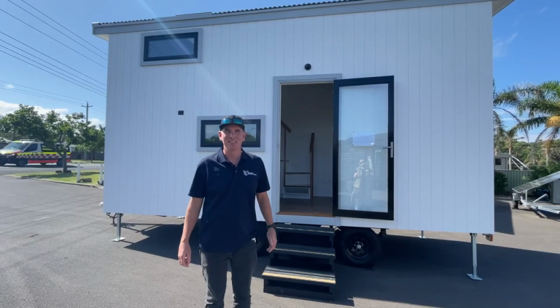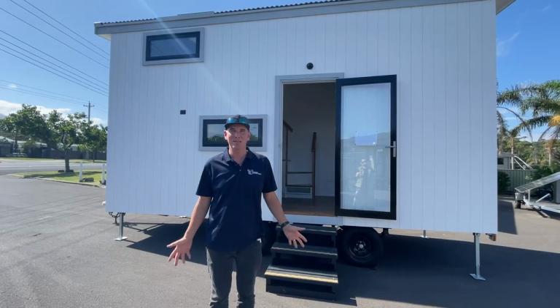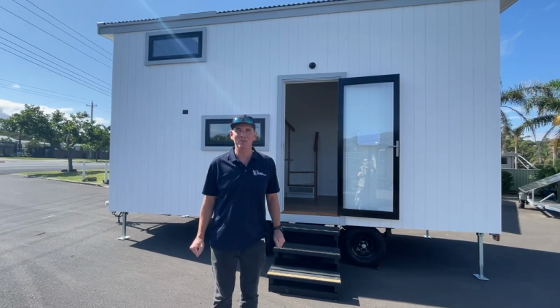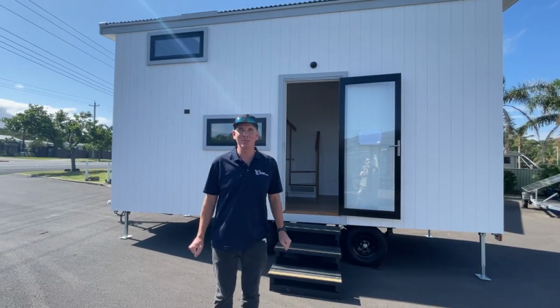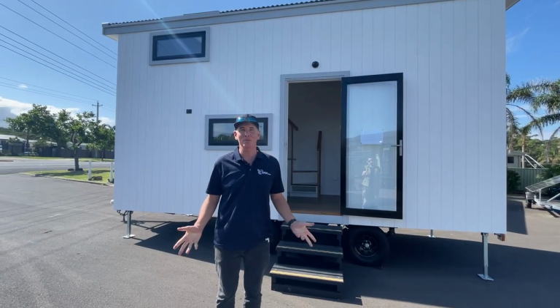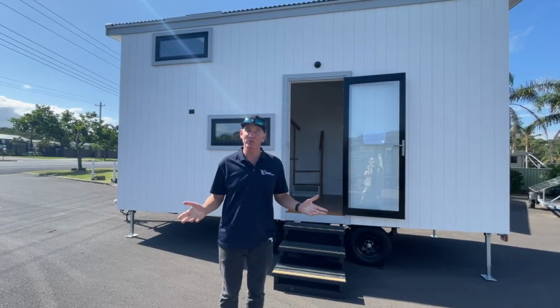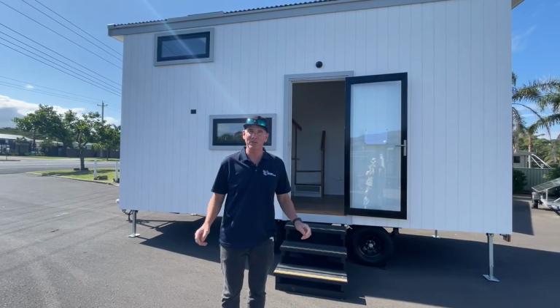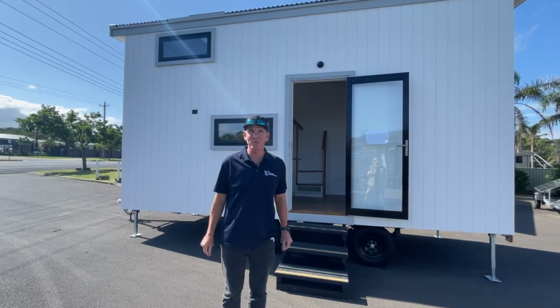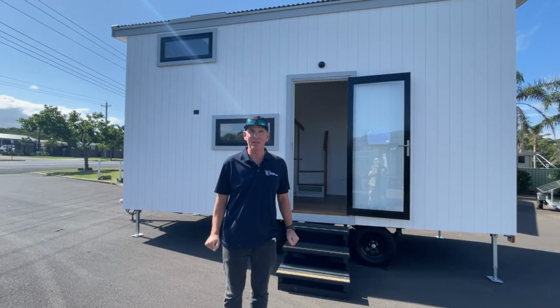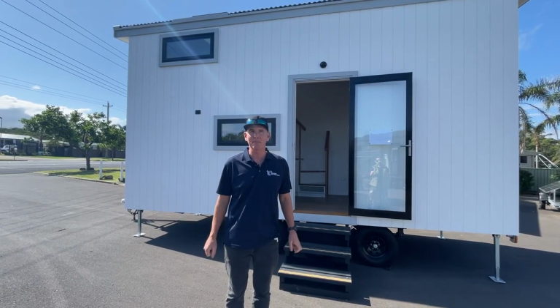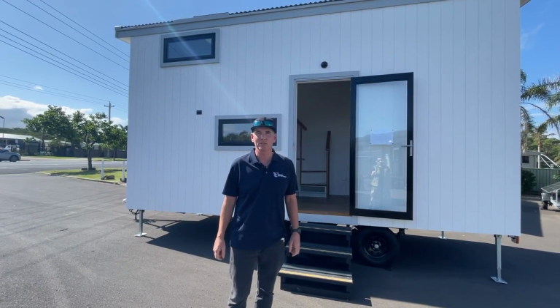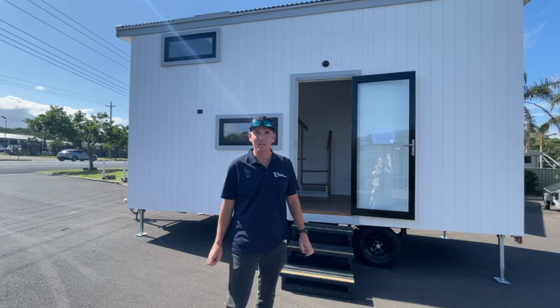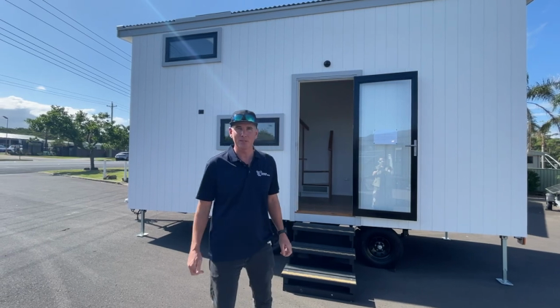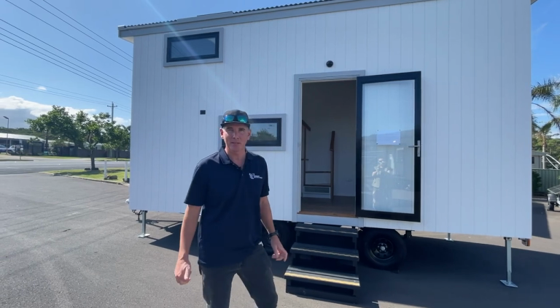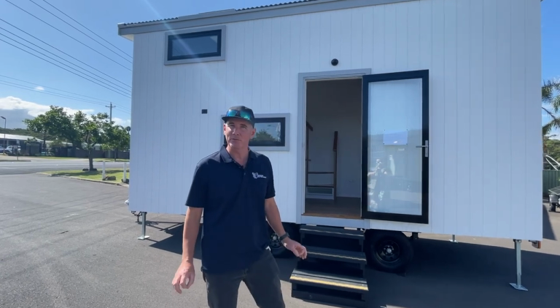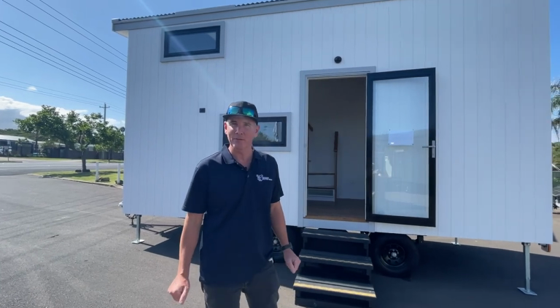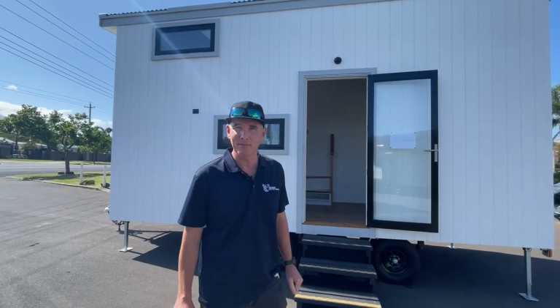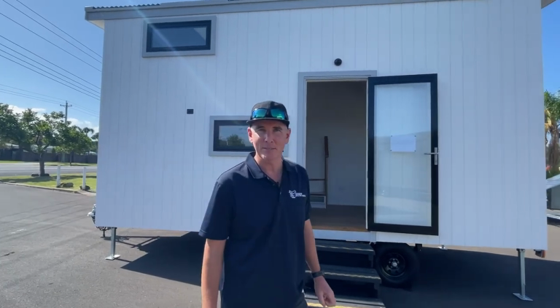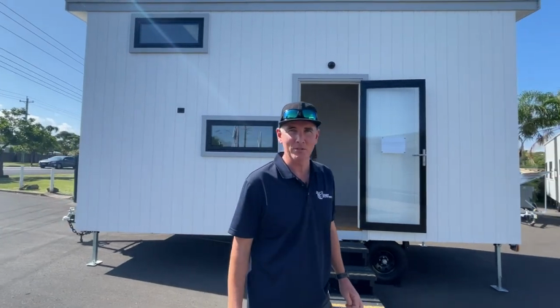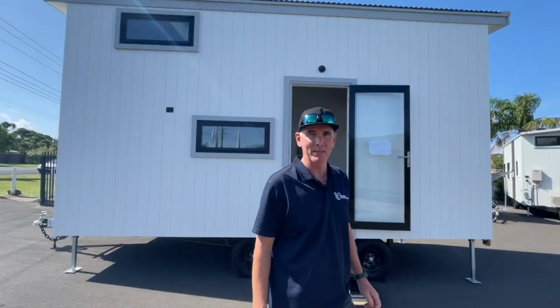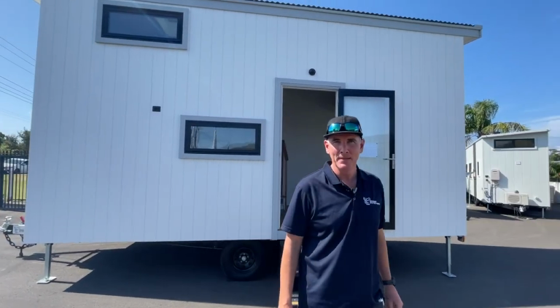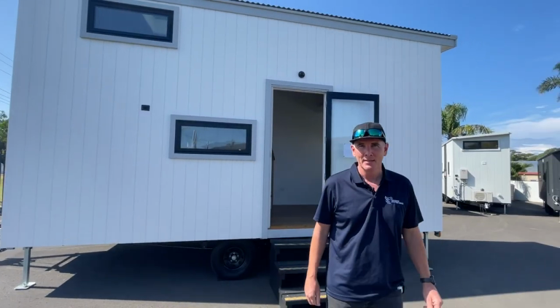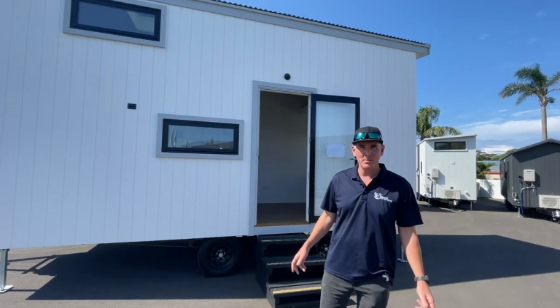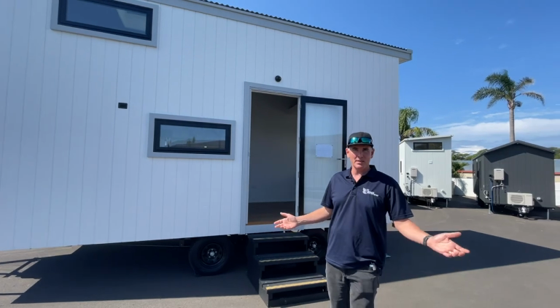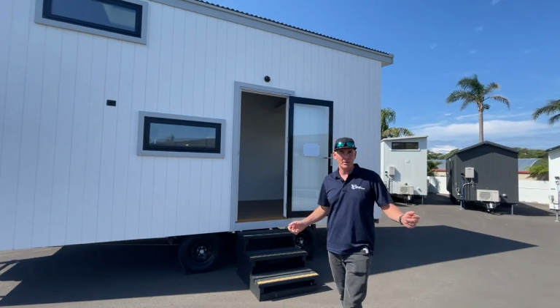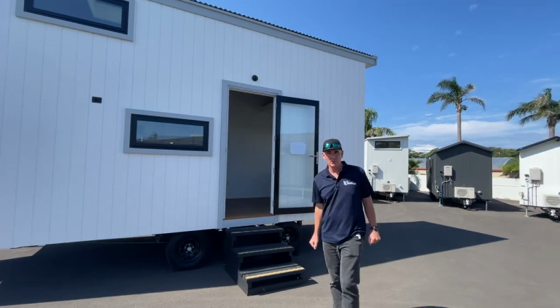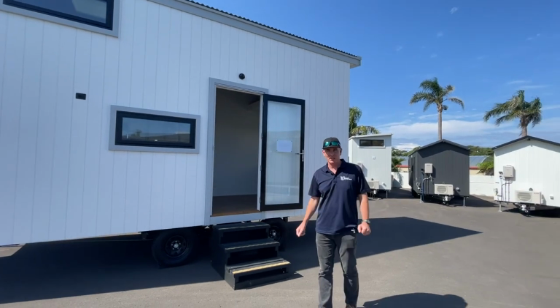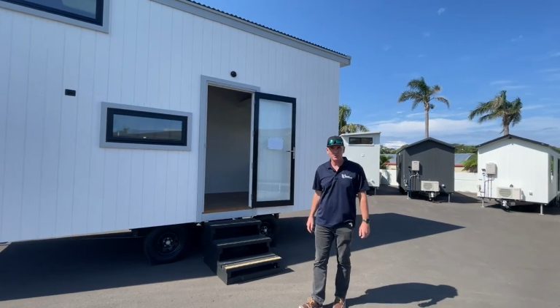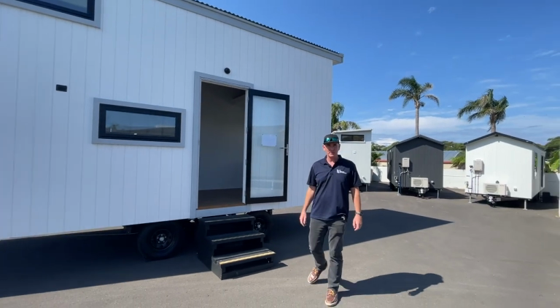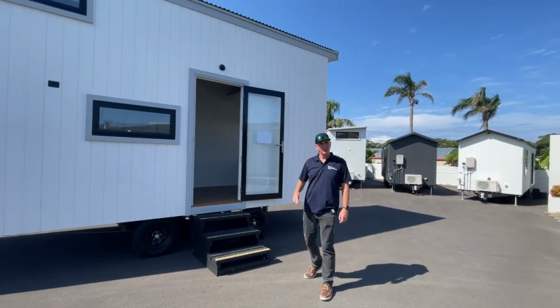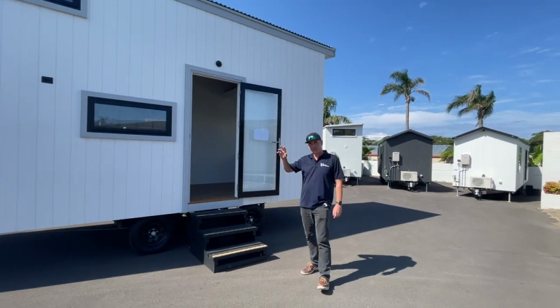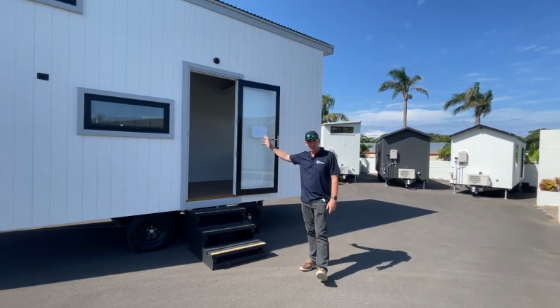Hi there, my name's Grant Eamons. Welcome to our tour of our showroom here in Ulladulla. This is Designer Eco Tiny Homes. We're at 376 Princess Hole, Ulladulla. At the moment, in our showroom, we have 14 tiny homes to show you. So we're gonna get straight into it.